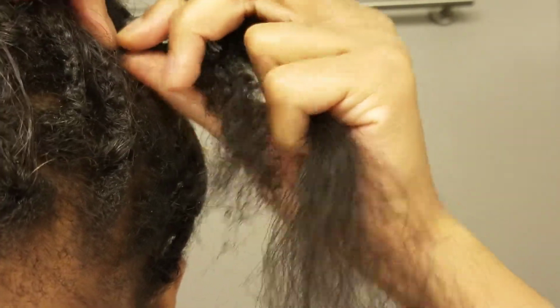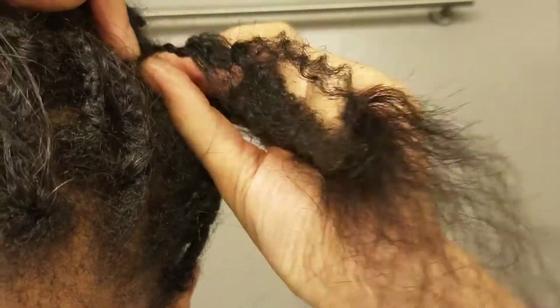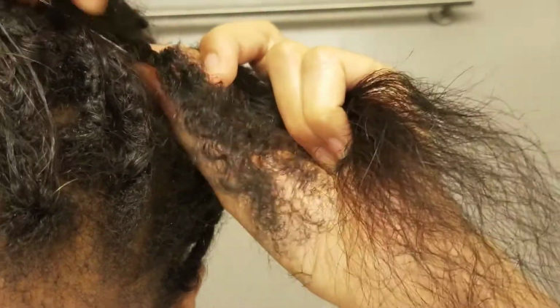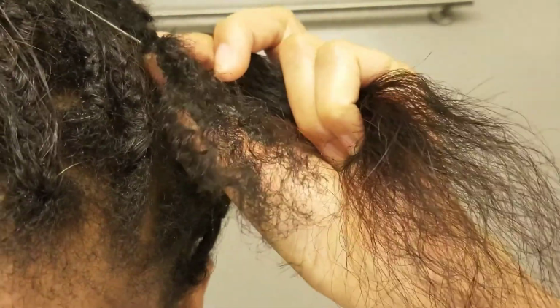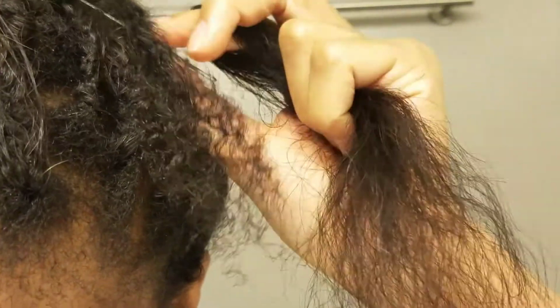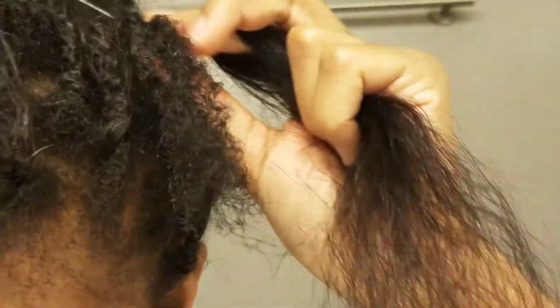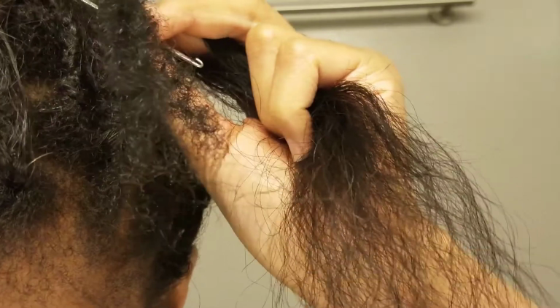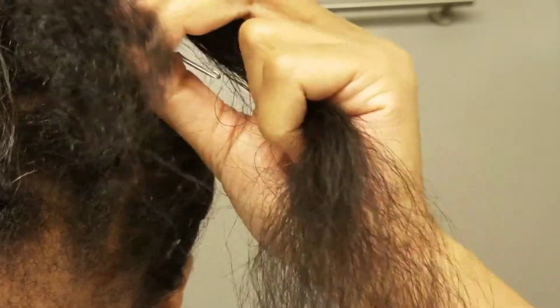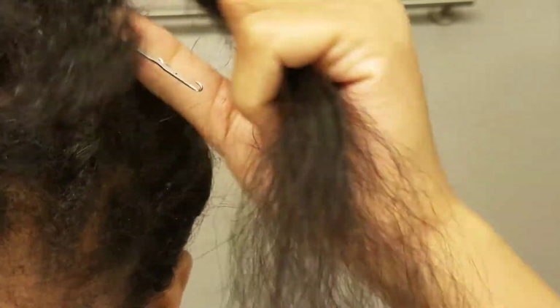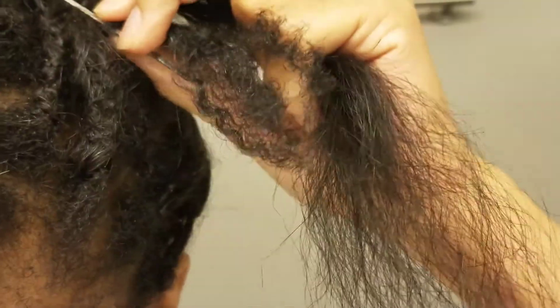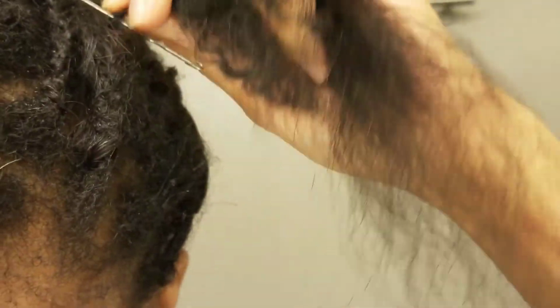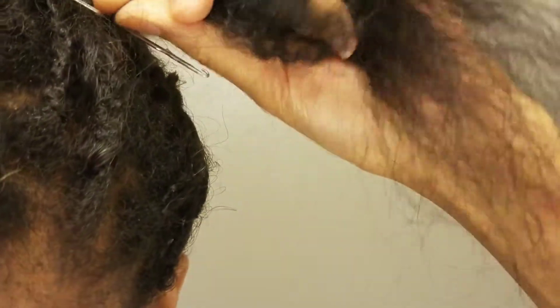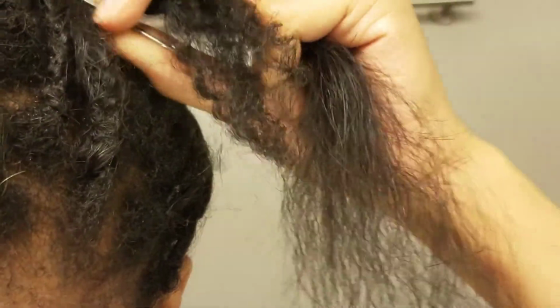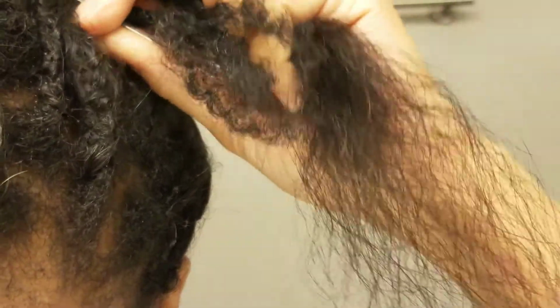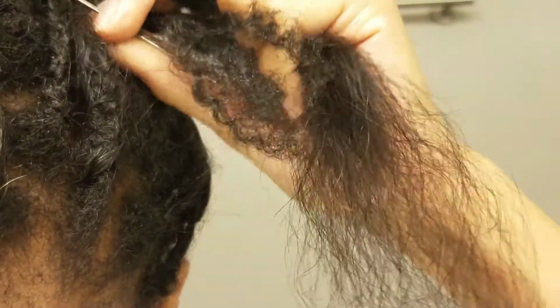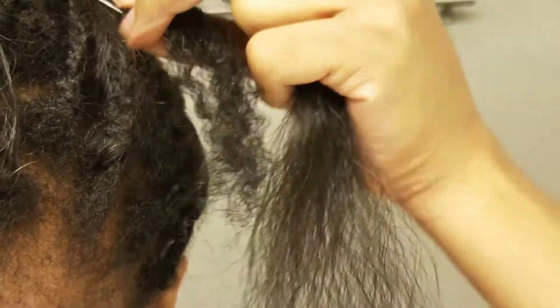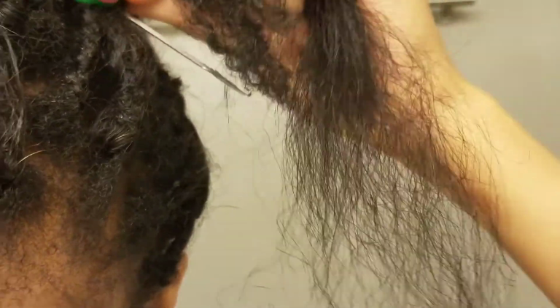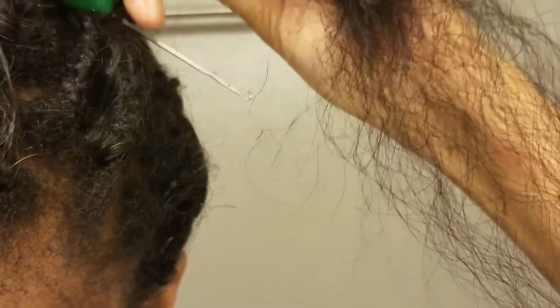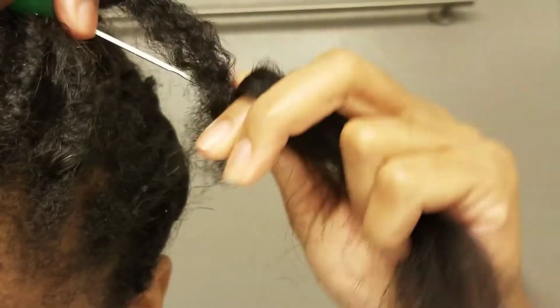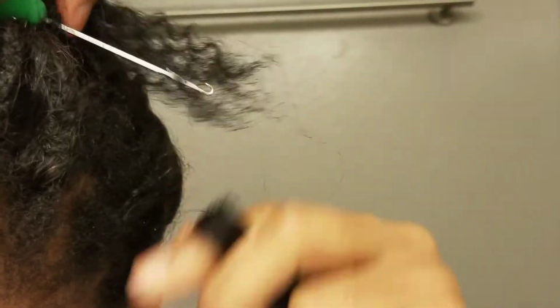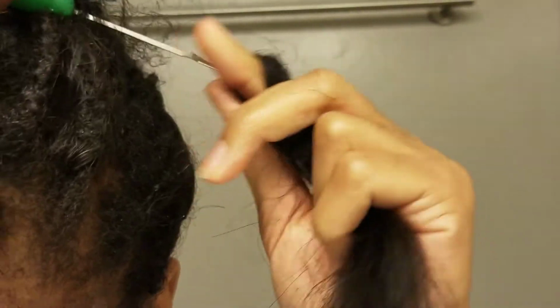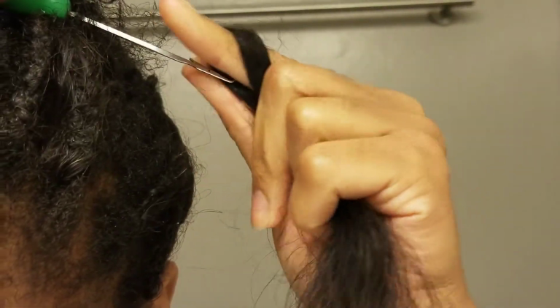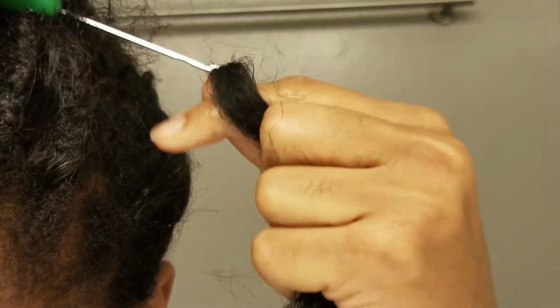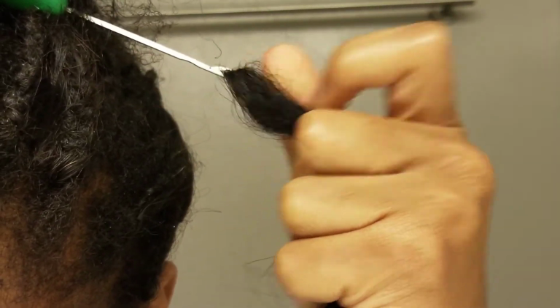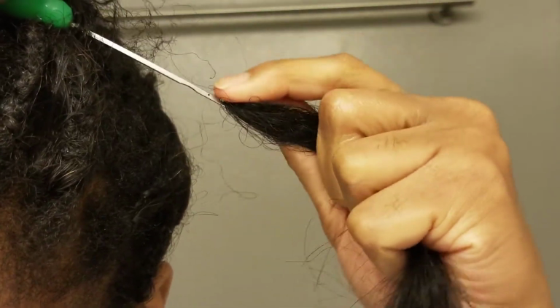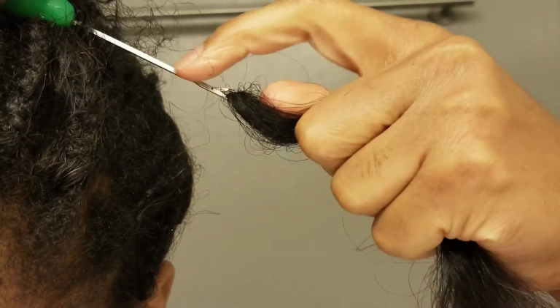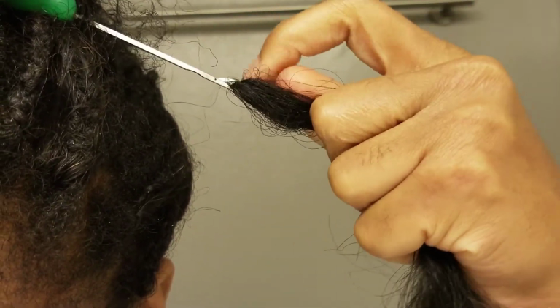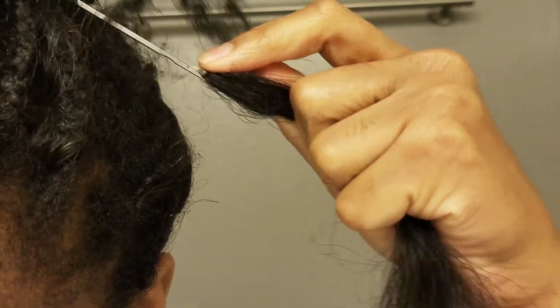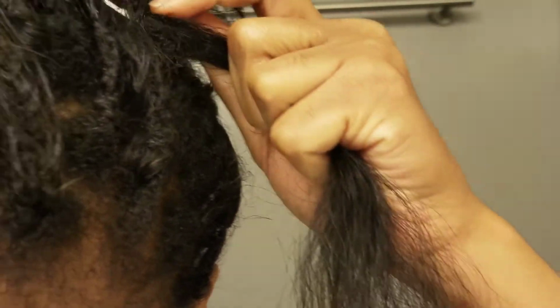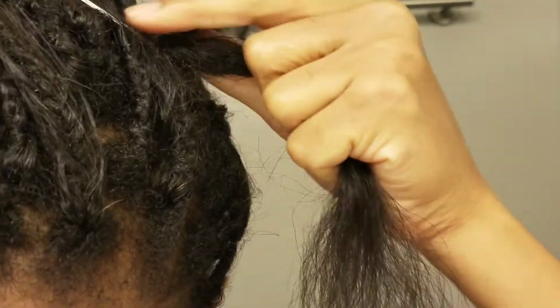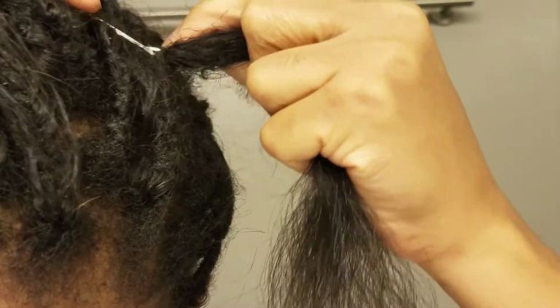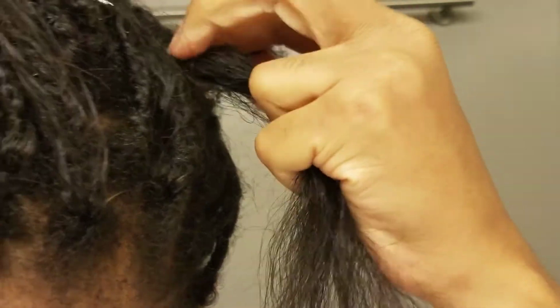Just as you do any crochet style, pull your hair through, and once I pull the hair through I'm gonna show you the two ways that you can do it.